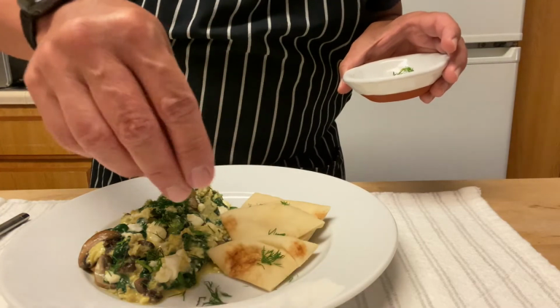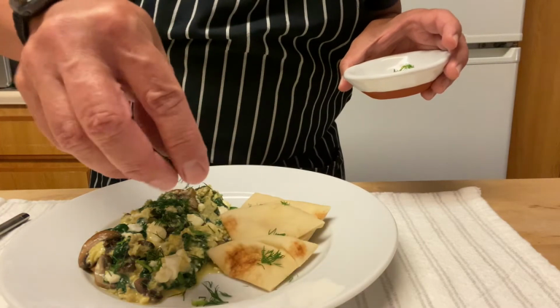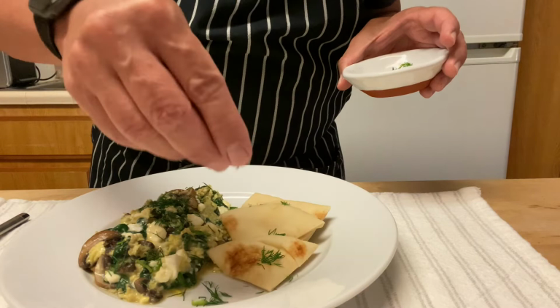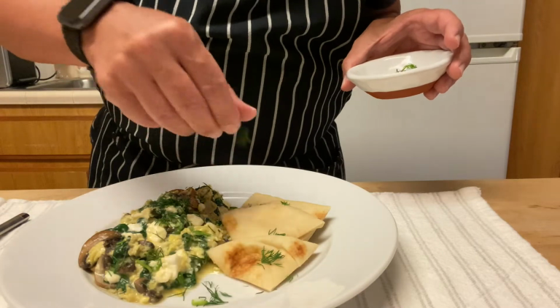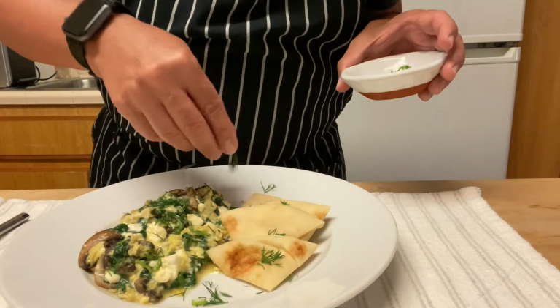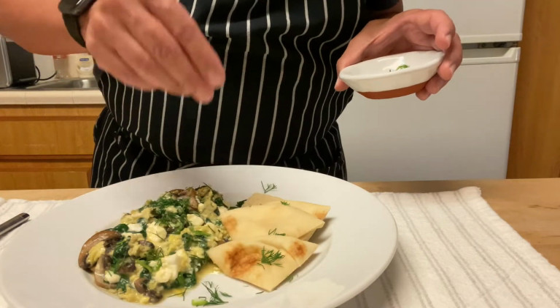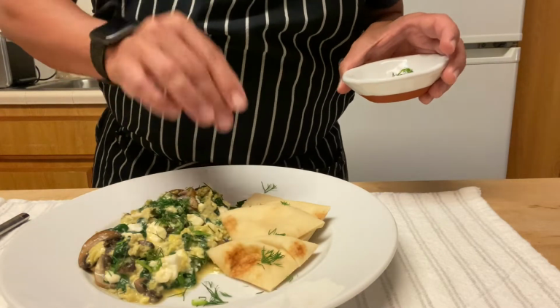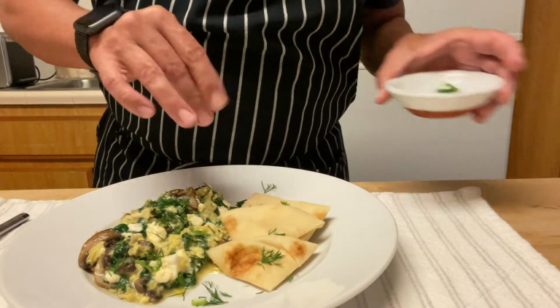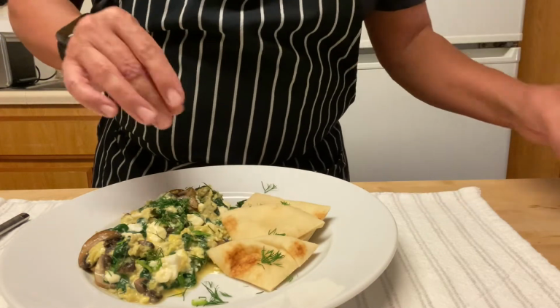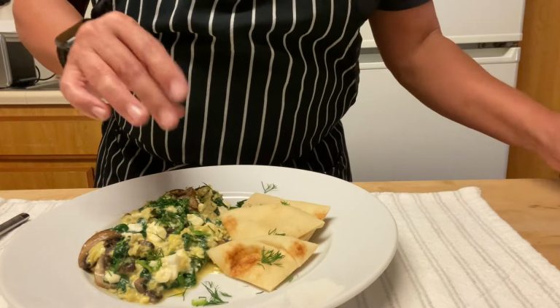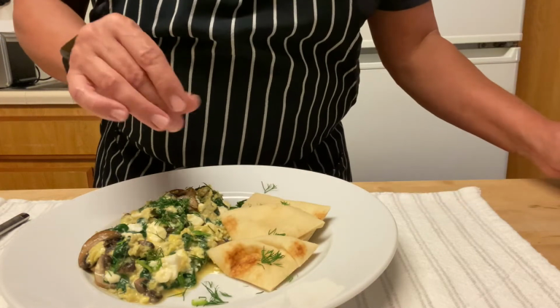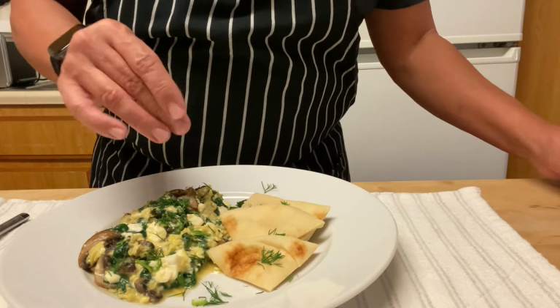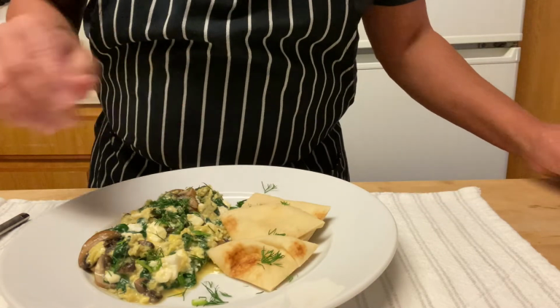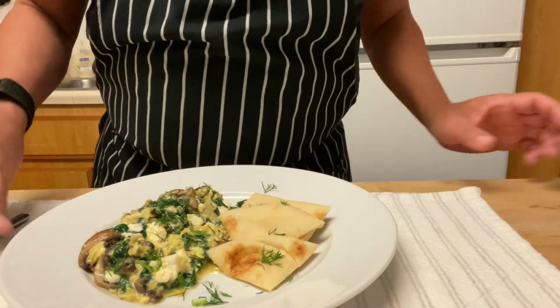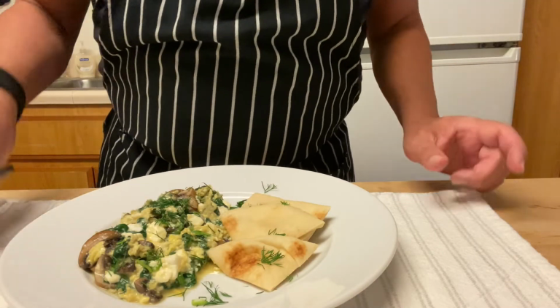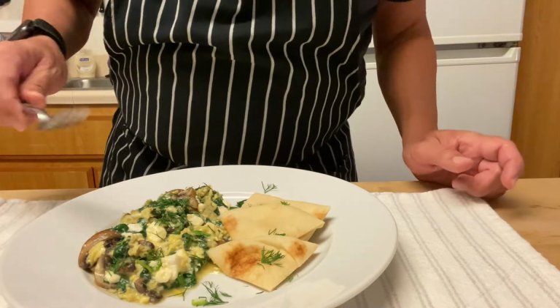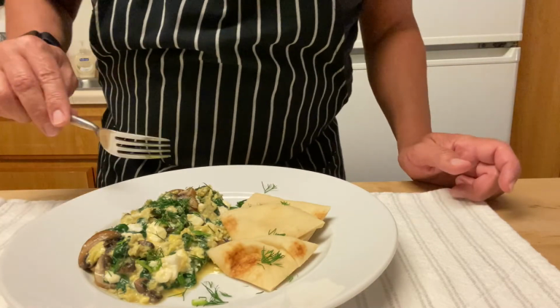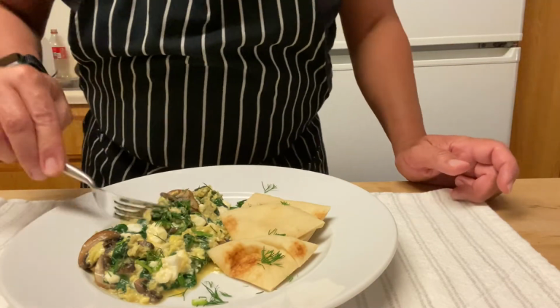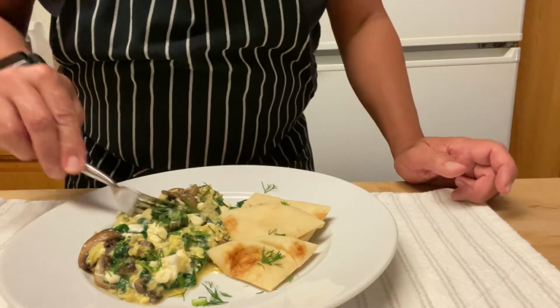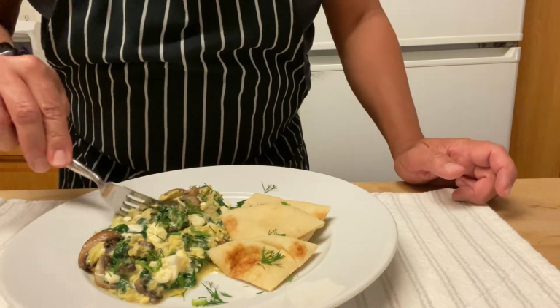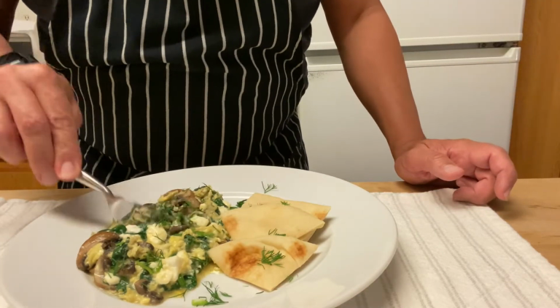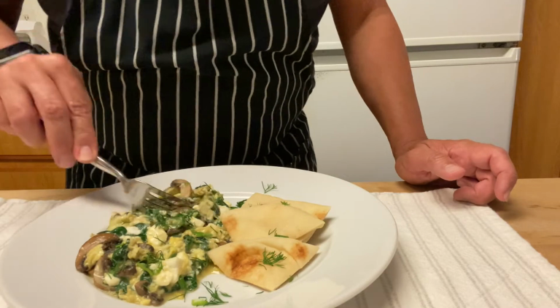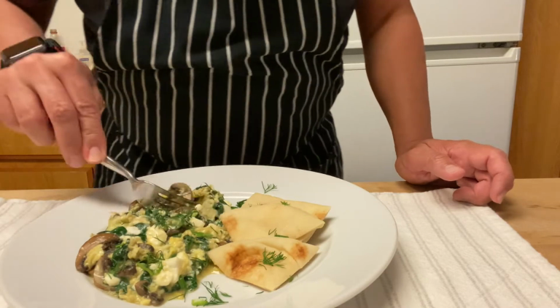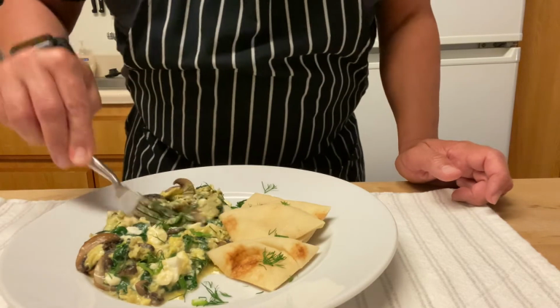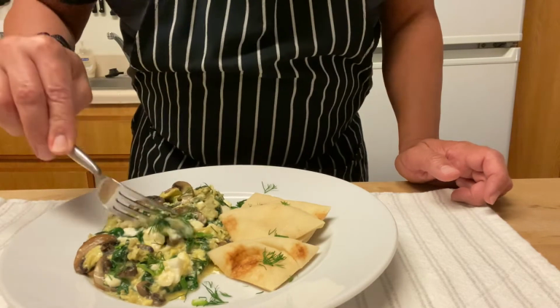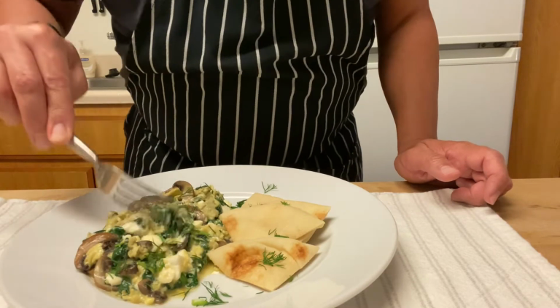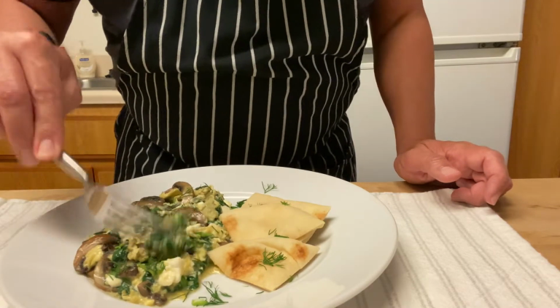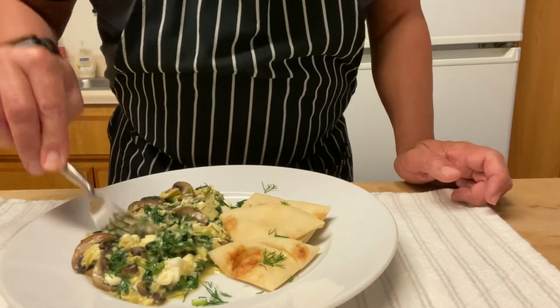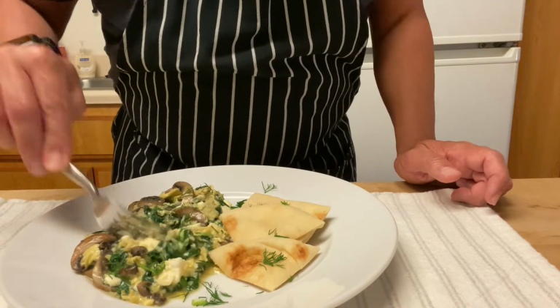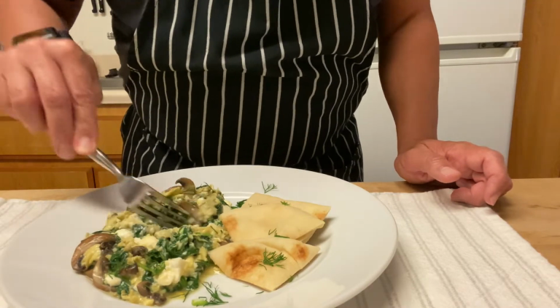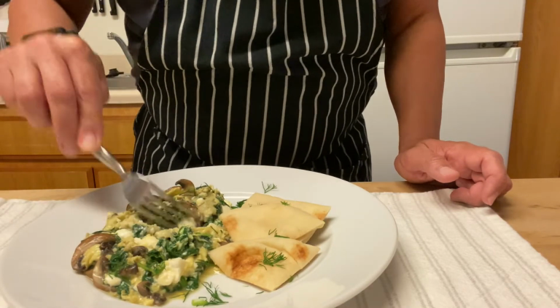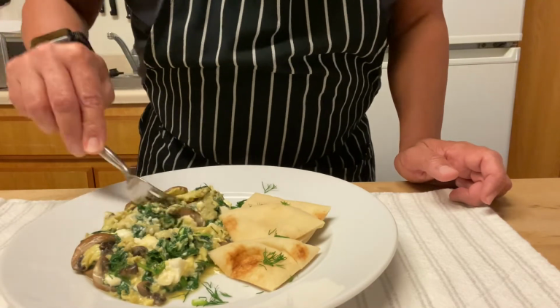Then we plate with pita and we're sprinkling a little bit of dill. You can also add the dill when you're cooking the eggs if you want to.